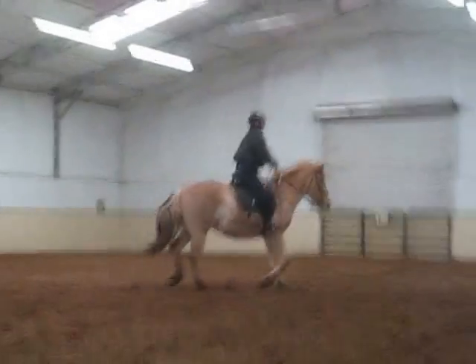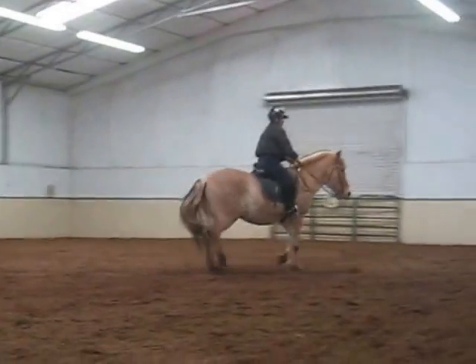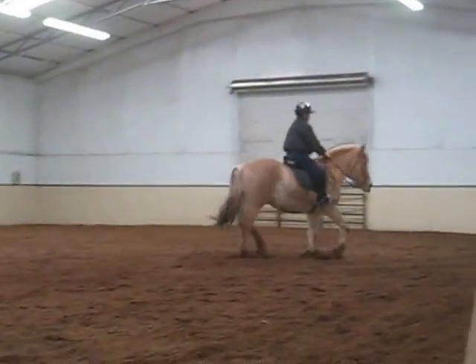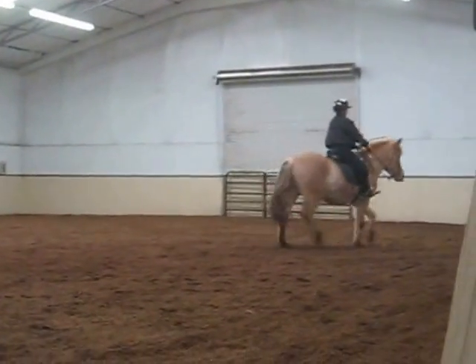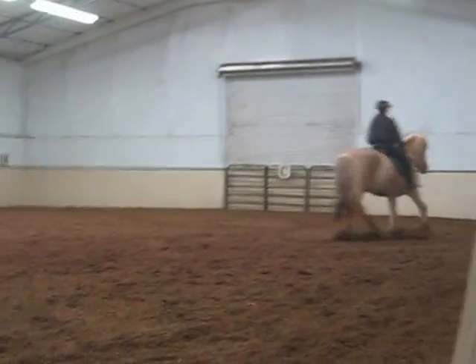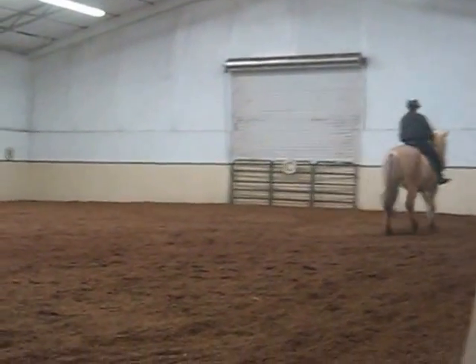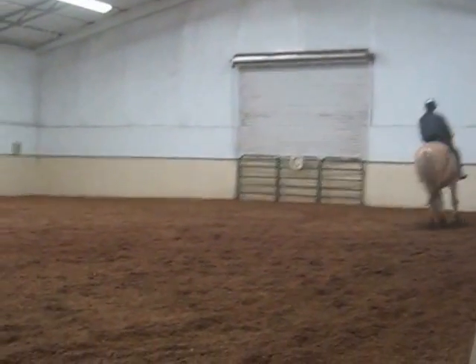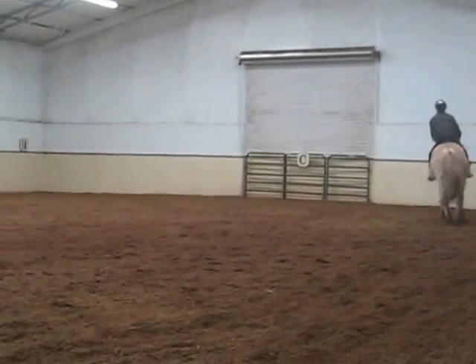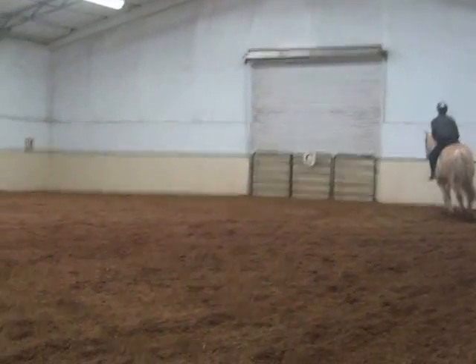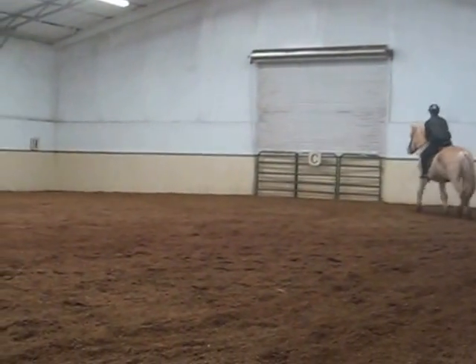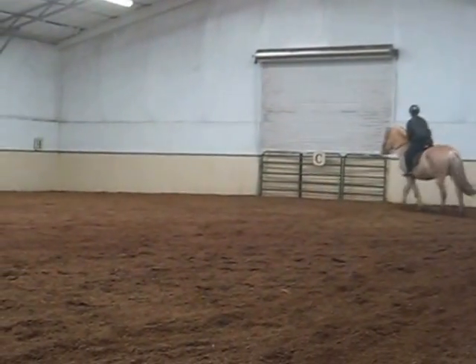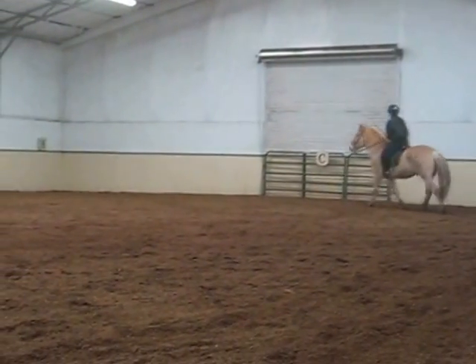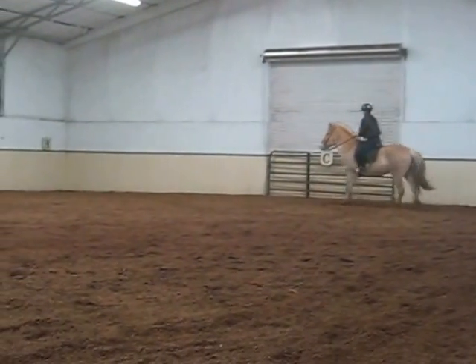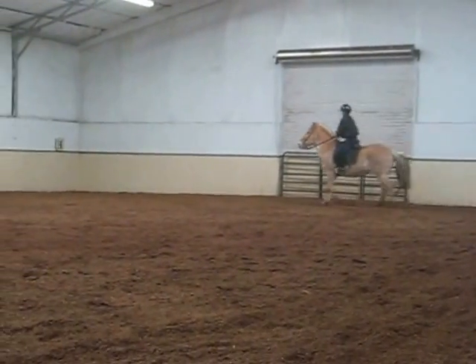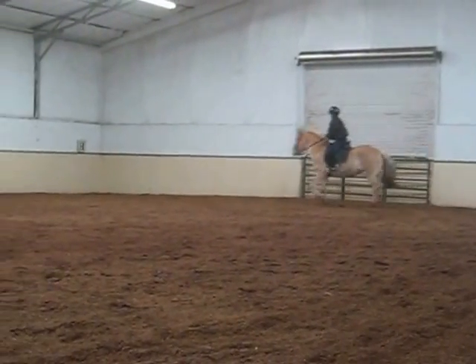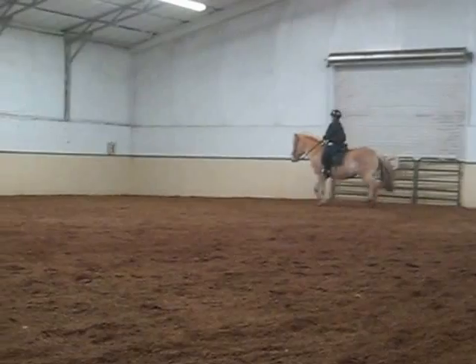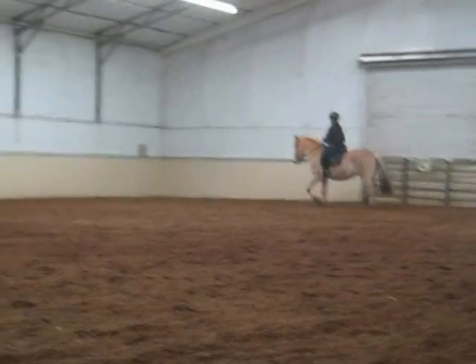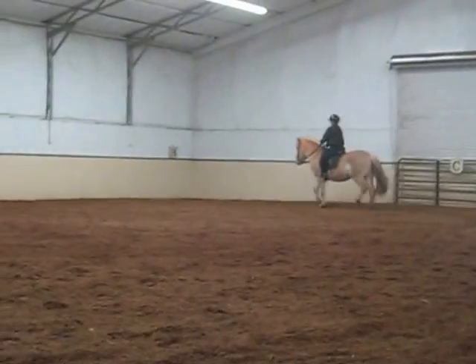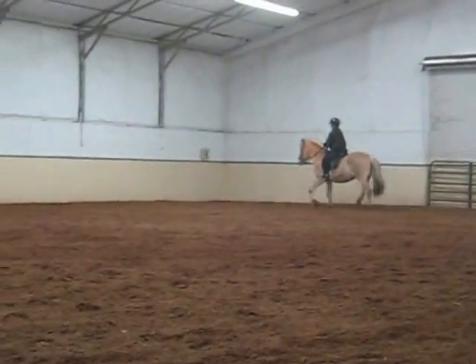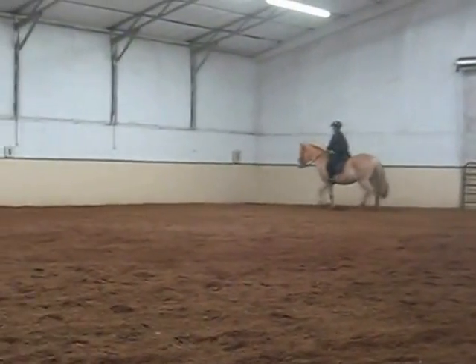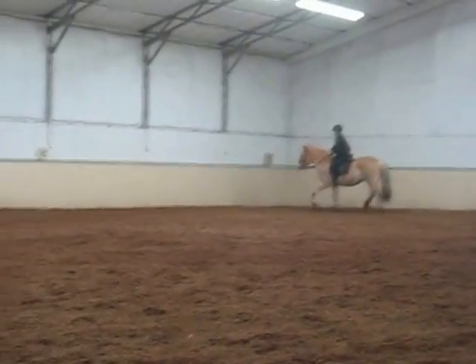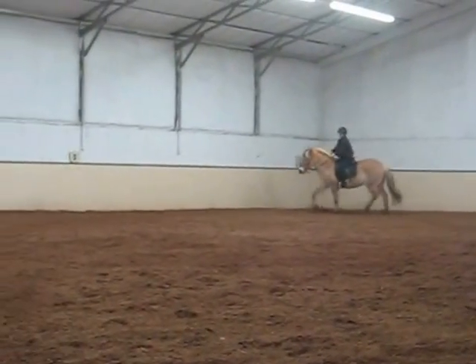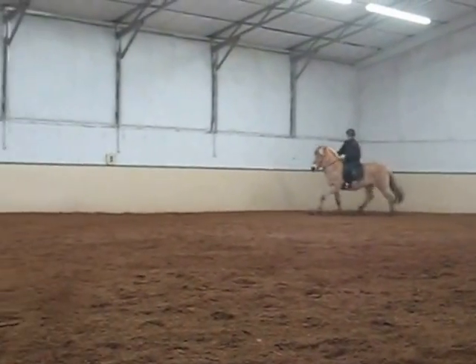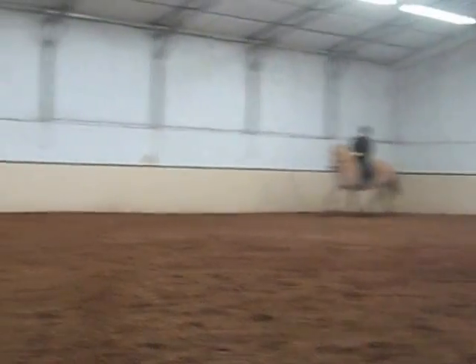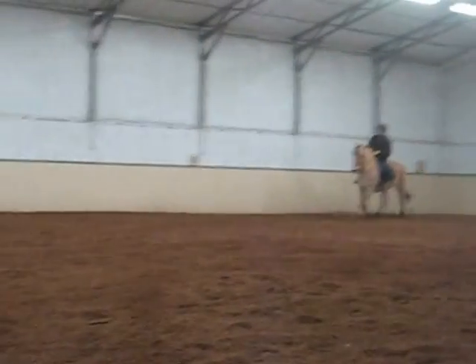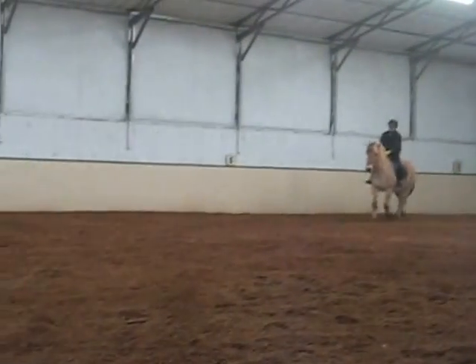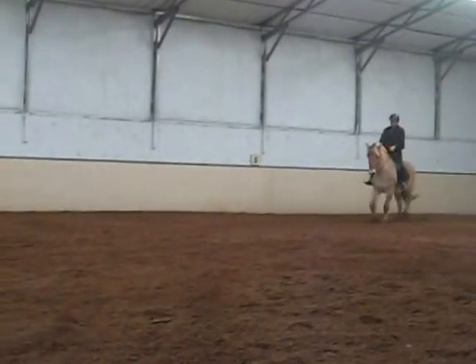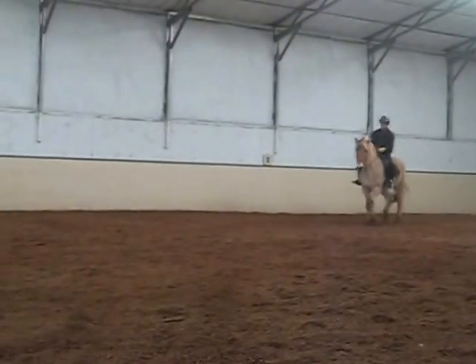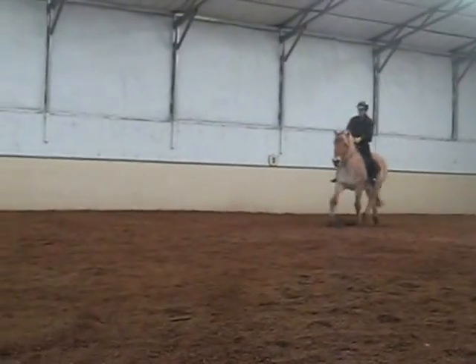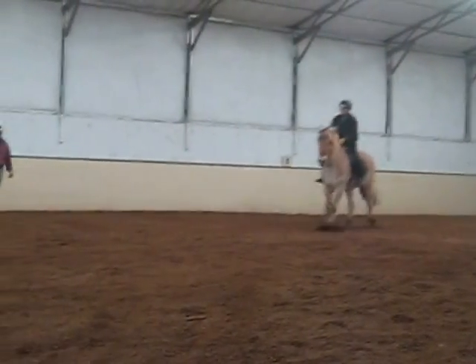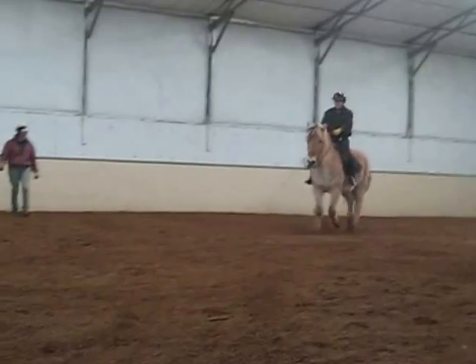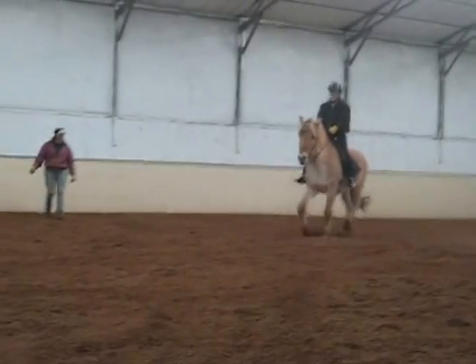And jog. And then do another diagonal. Work up. Pose. There you go.